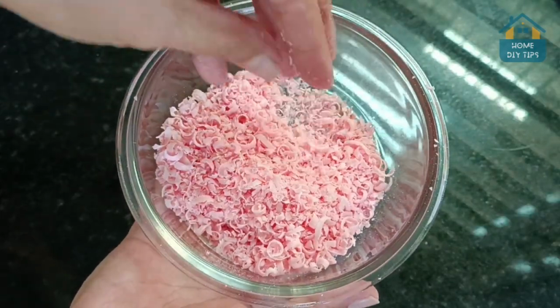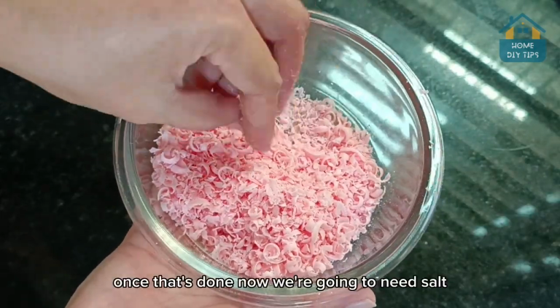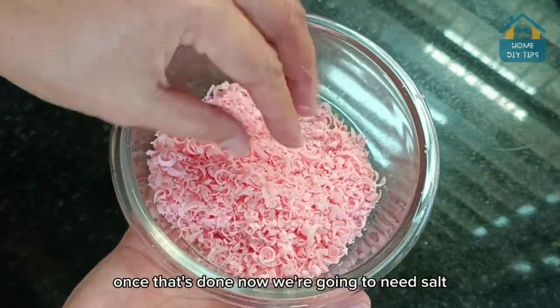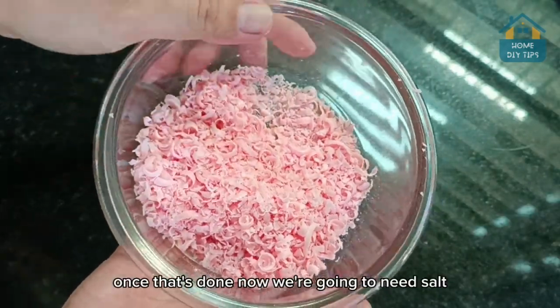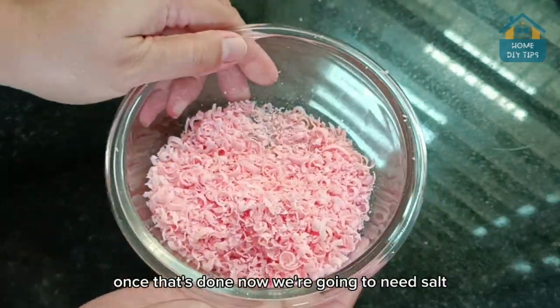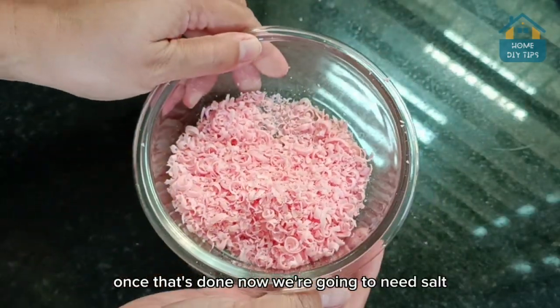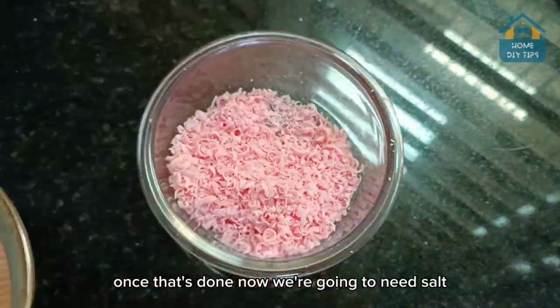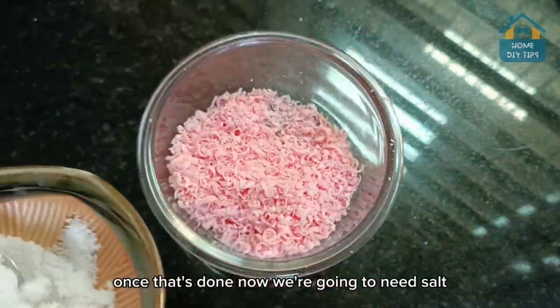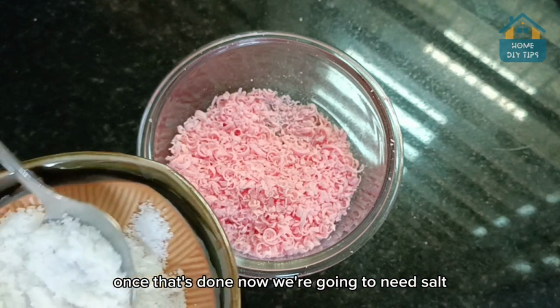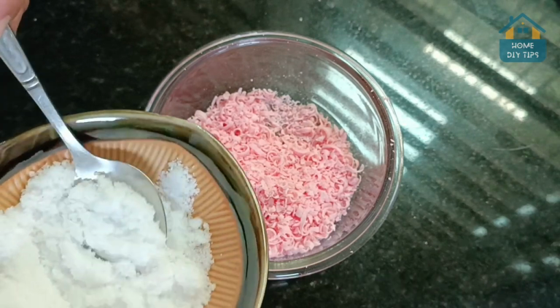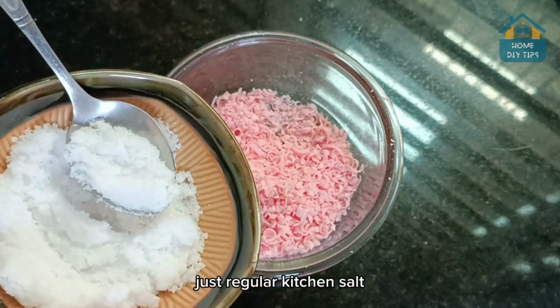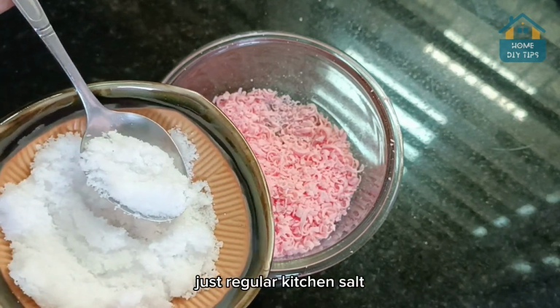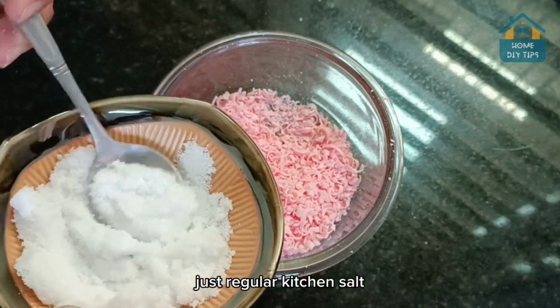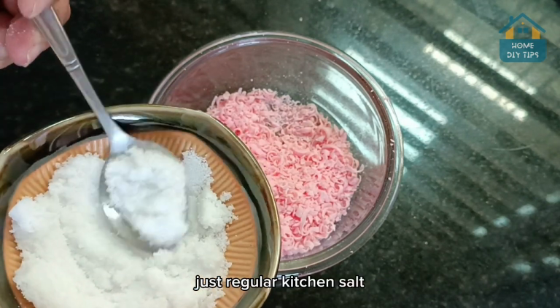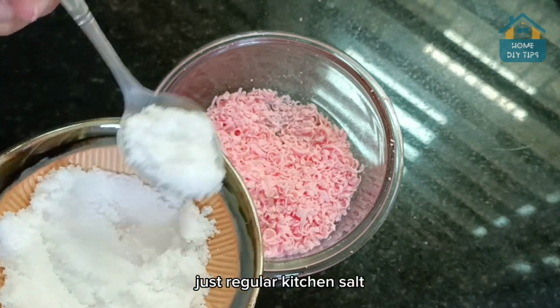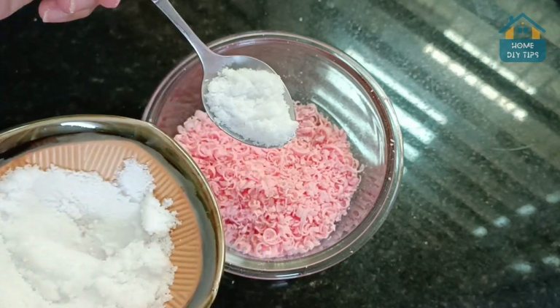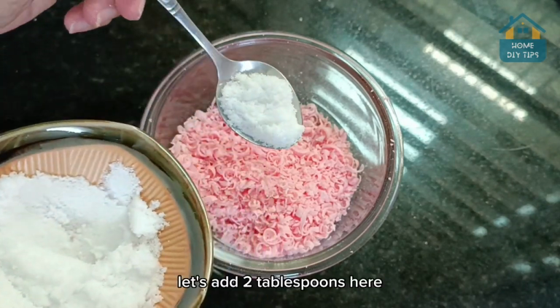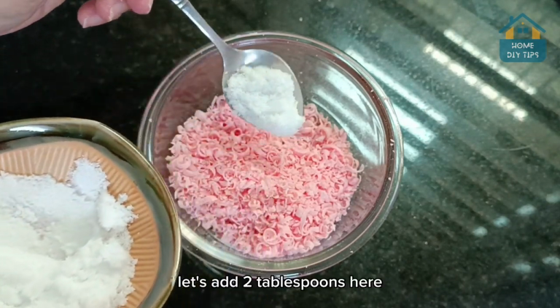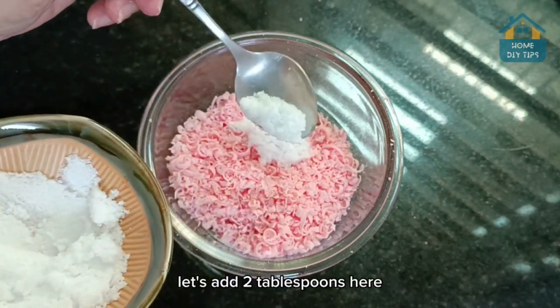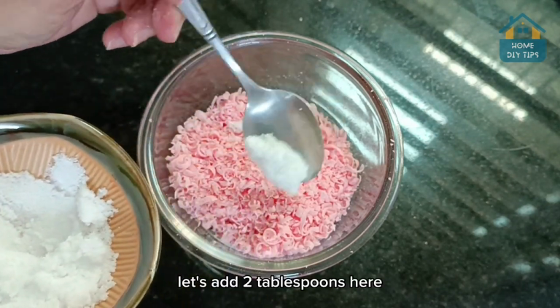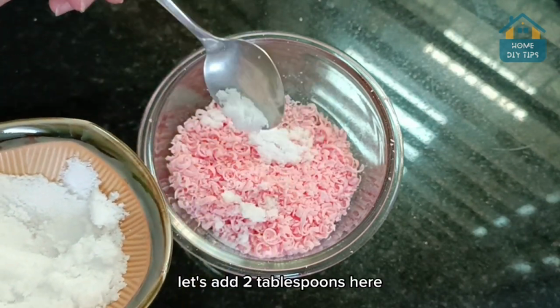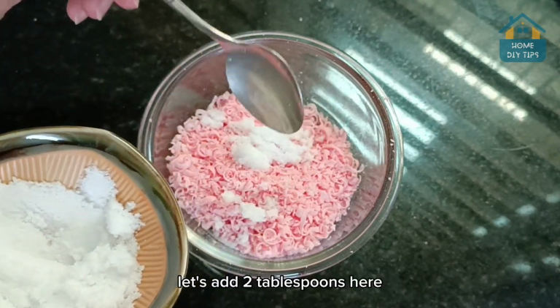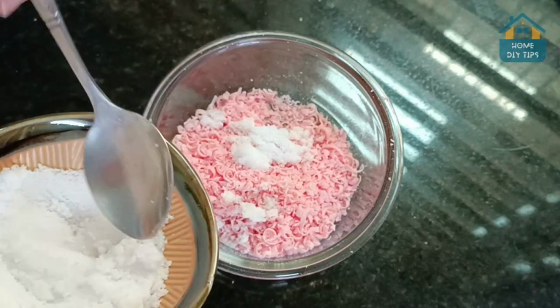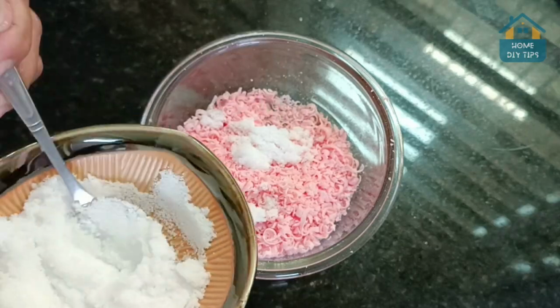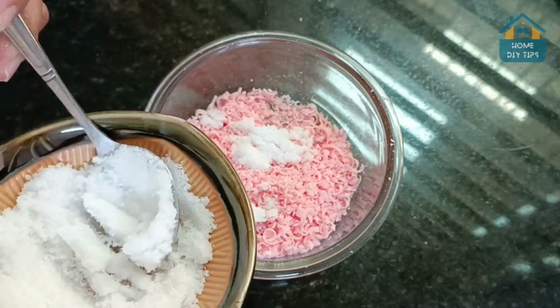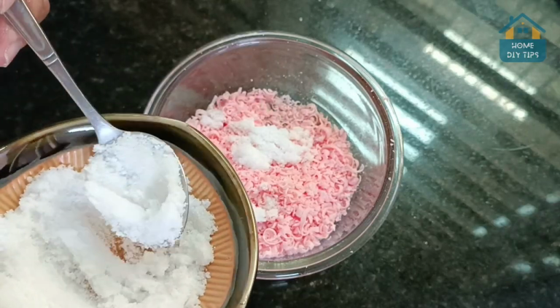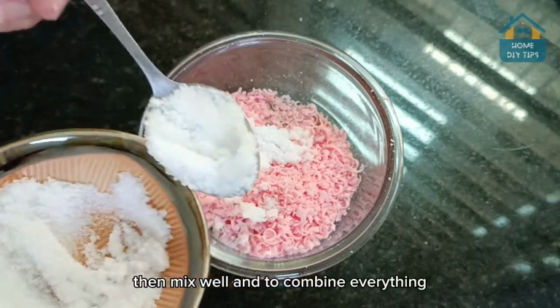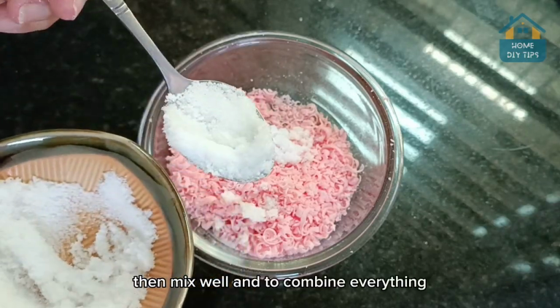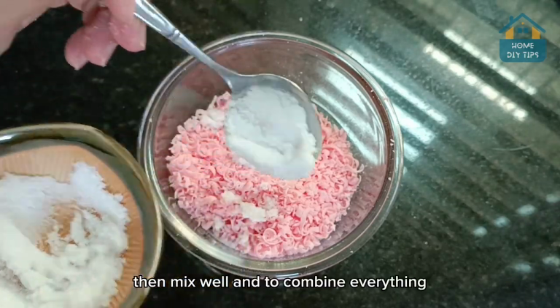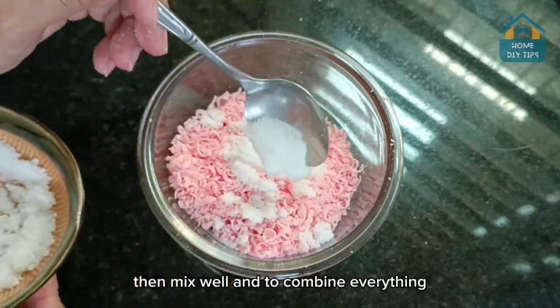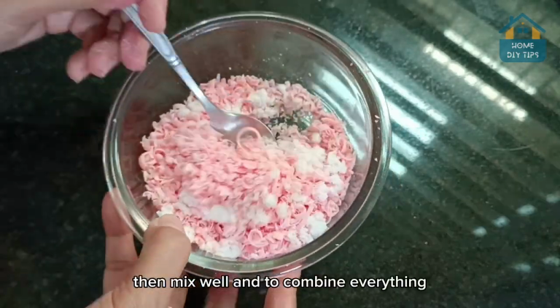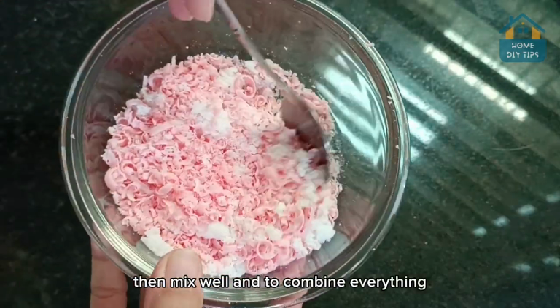Once that's done, now we're going to need salt — just regular kitchen salt. Let's add two tablespoons here.